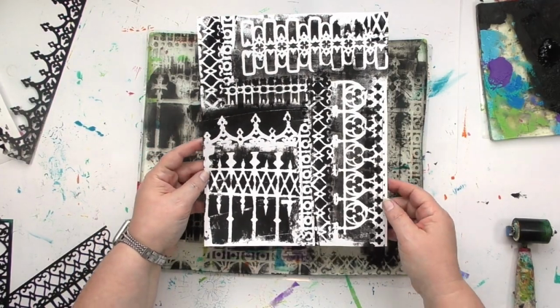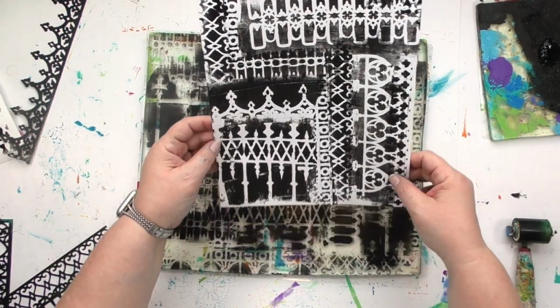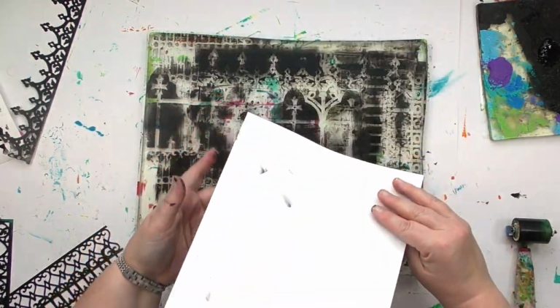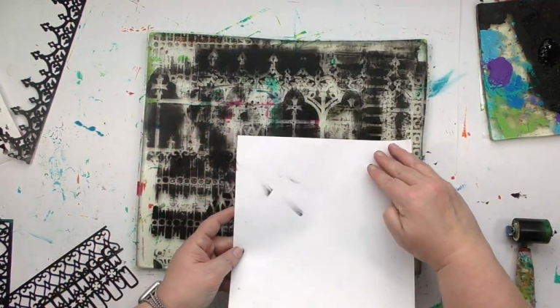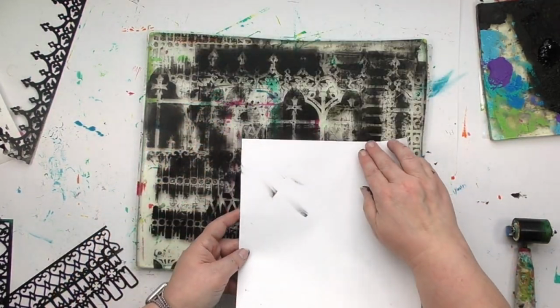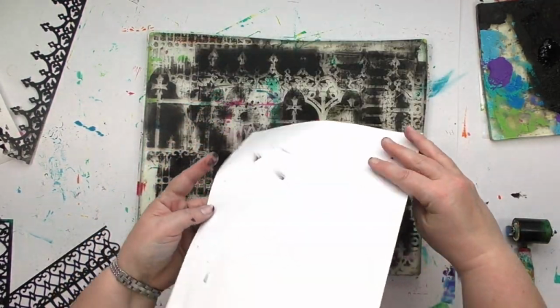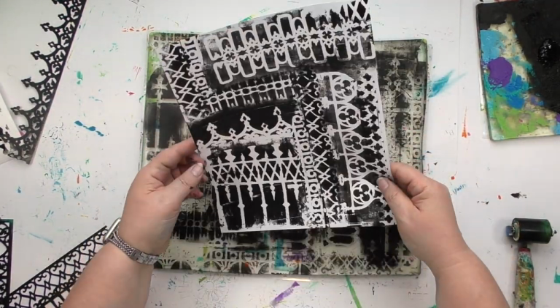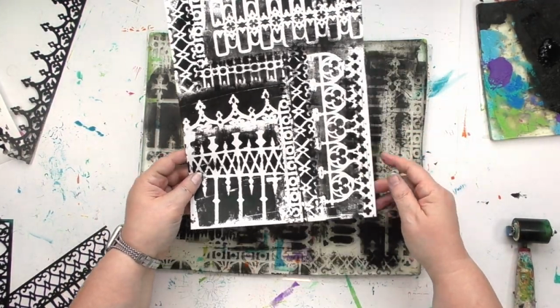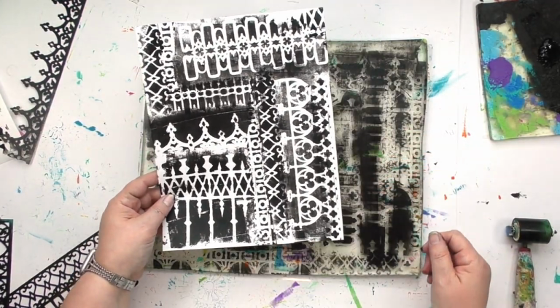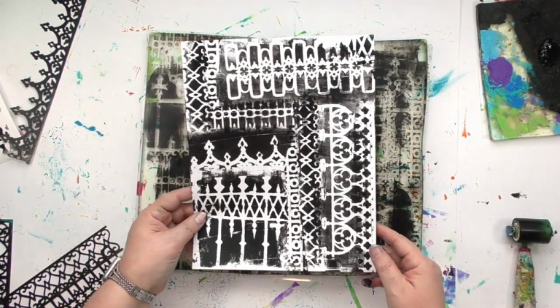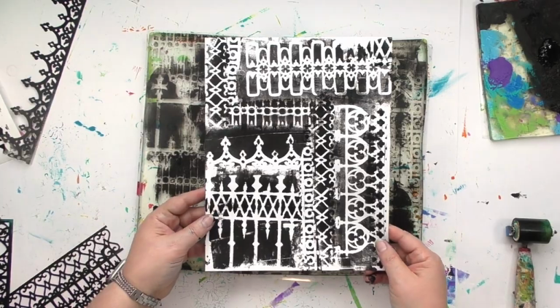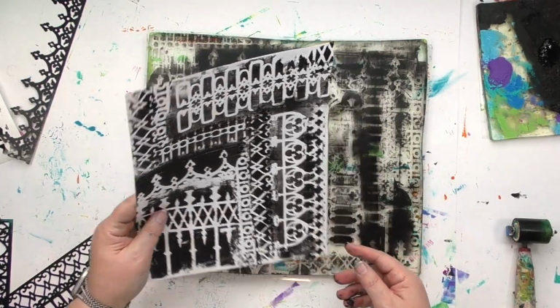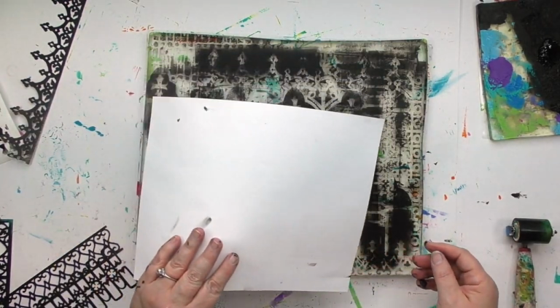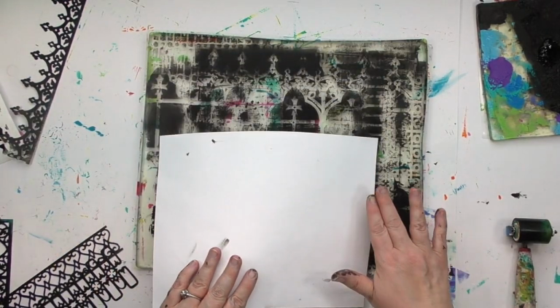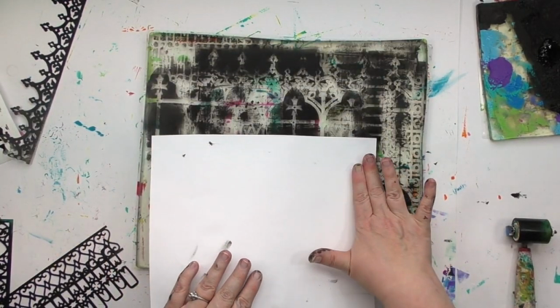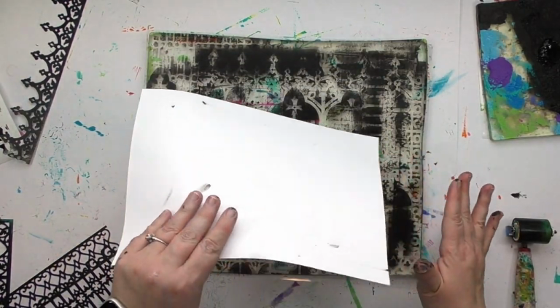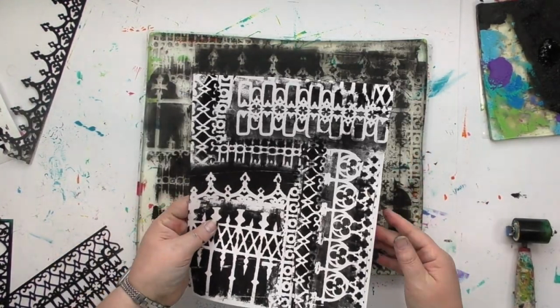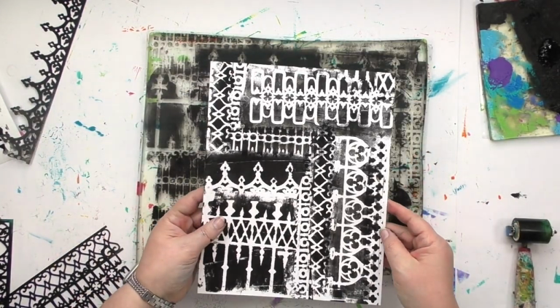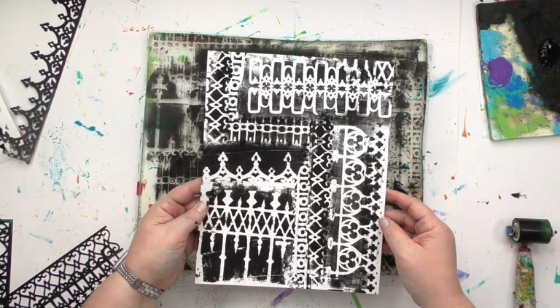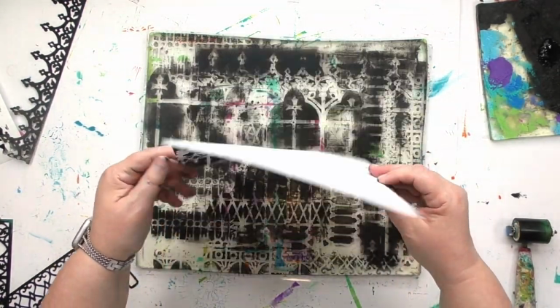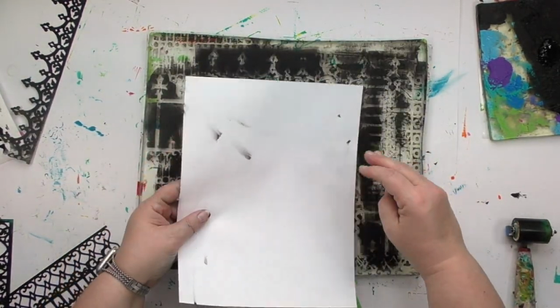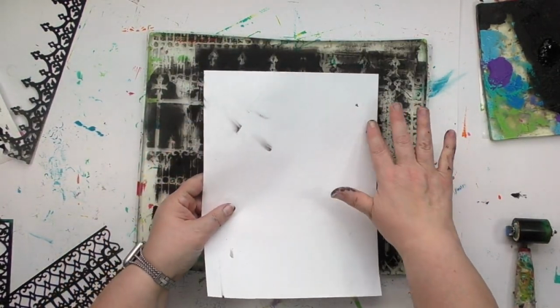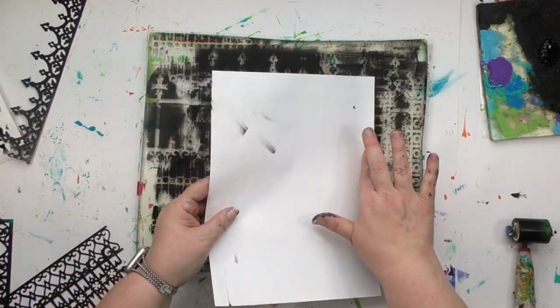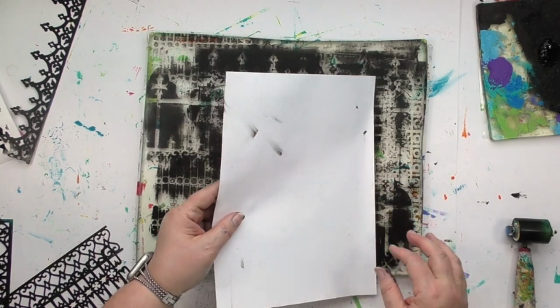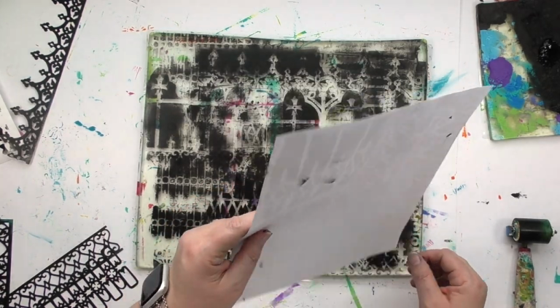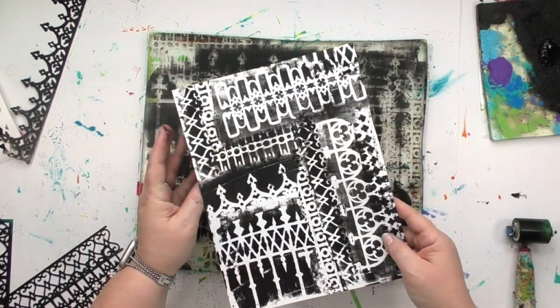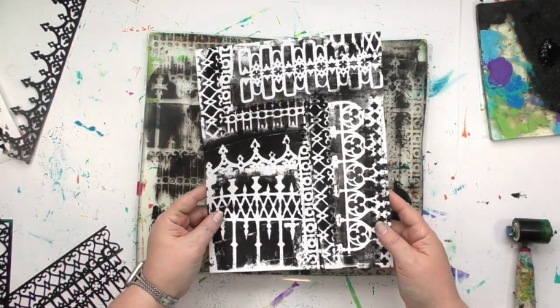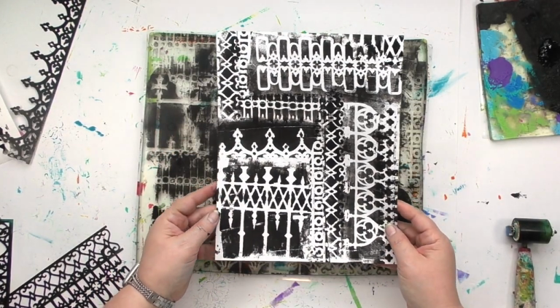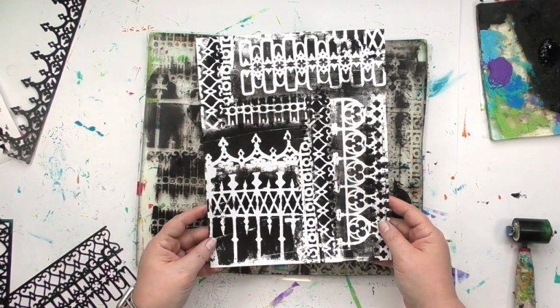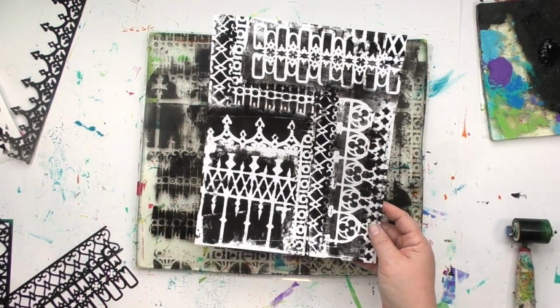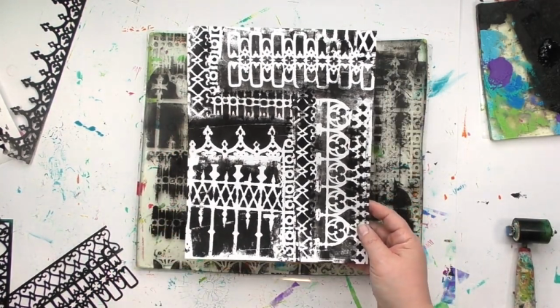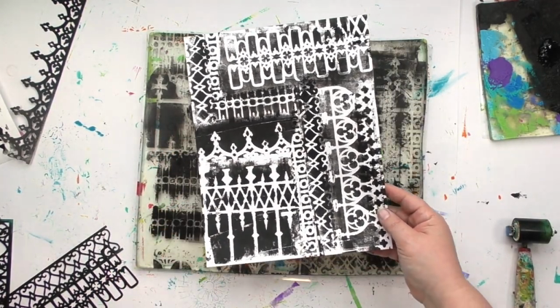There are still just a few little areas of white space, so I'm just grabbing the little bits here and there until I've got this thing completely covered. We are pretty close - I'm about ready to call this paper complete.